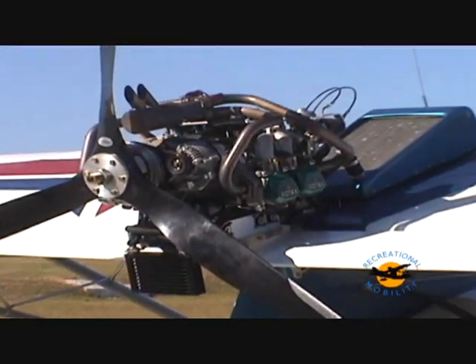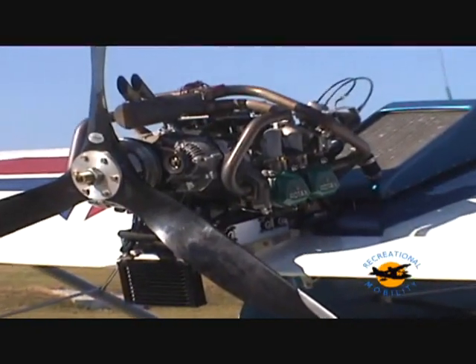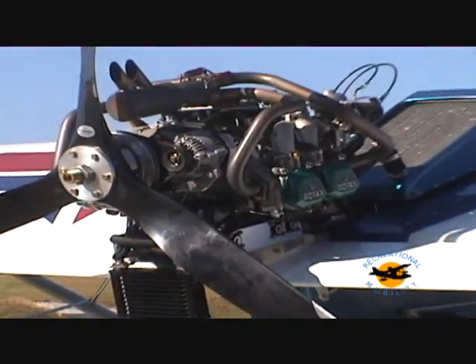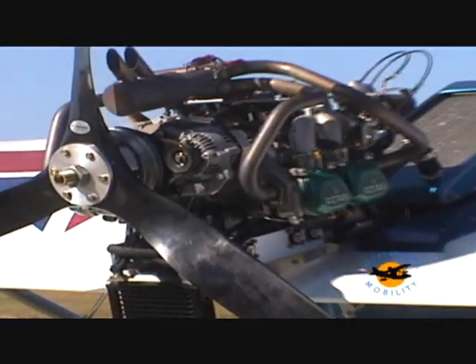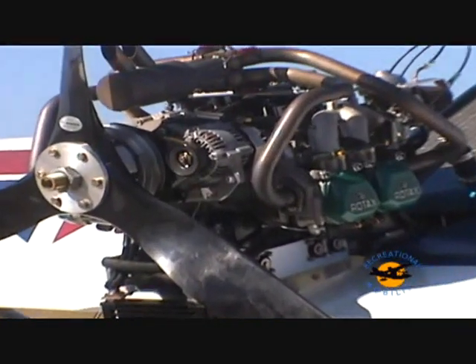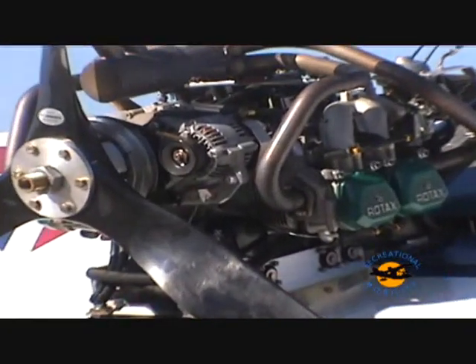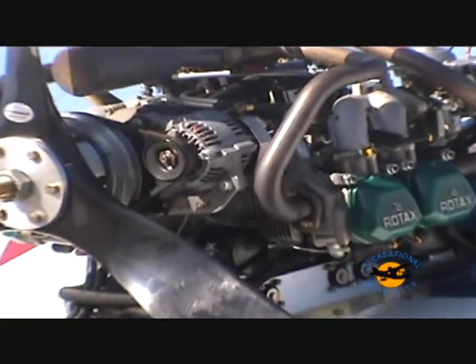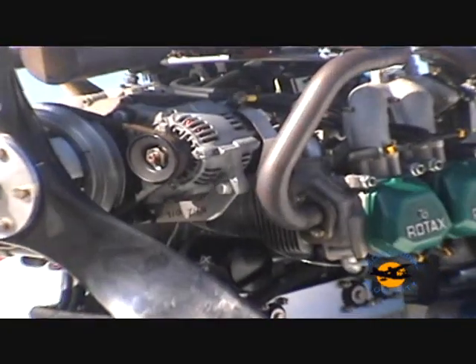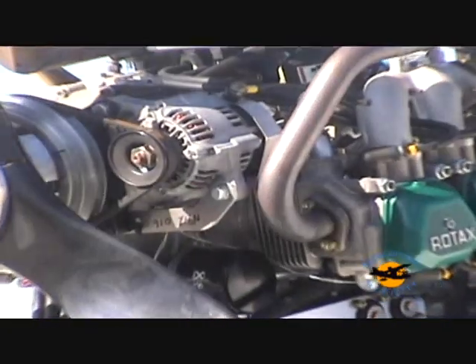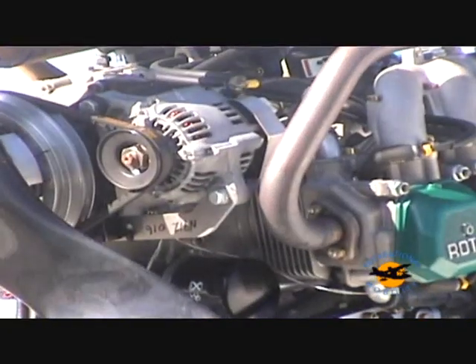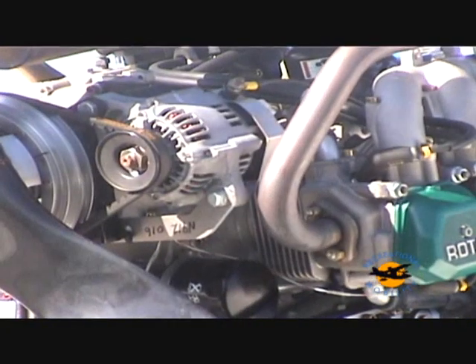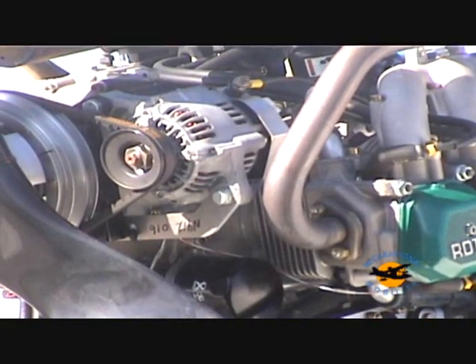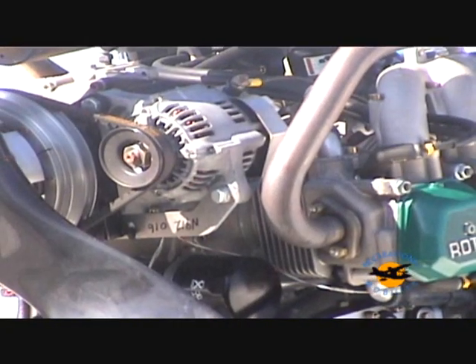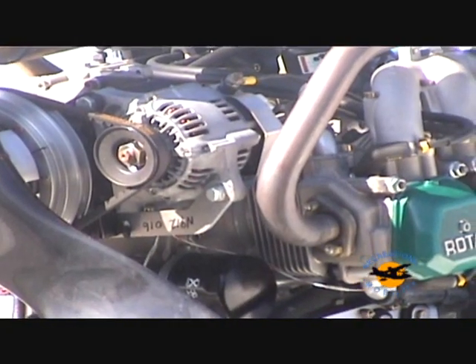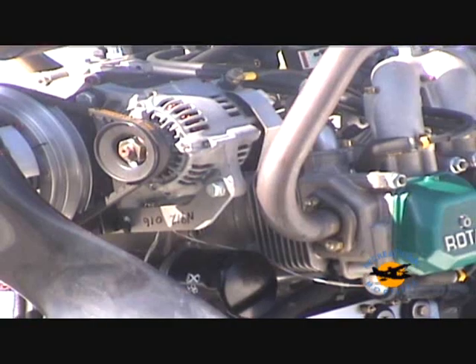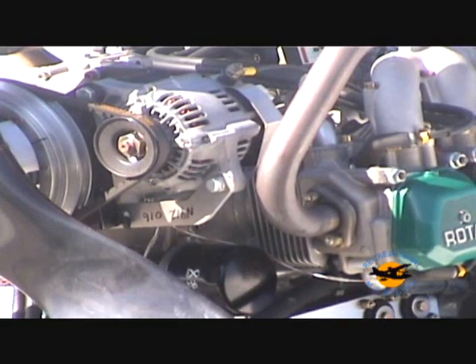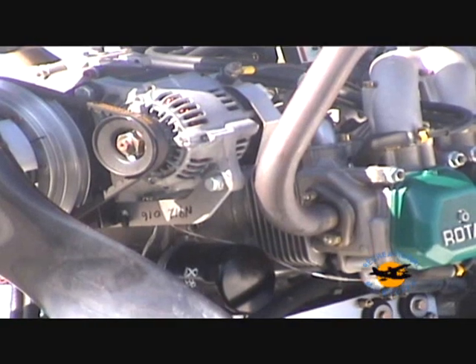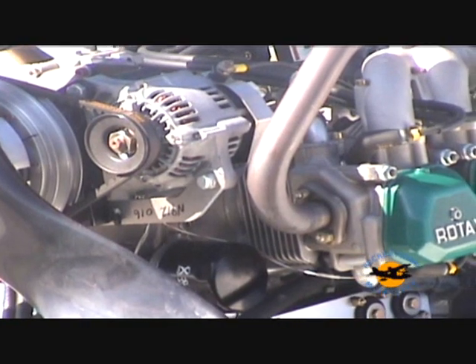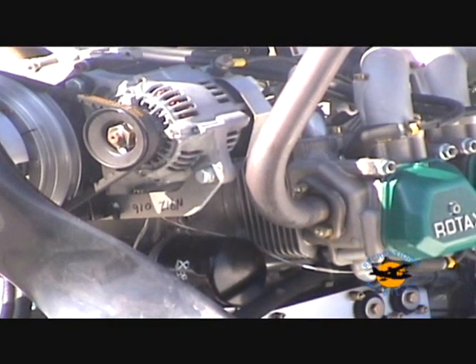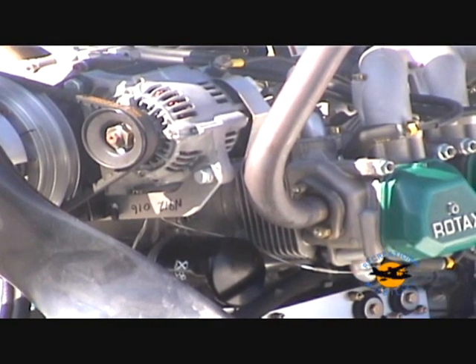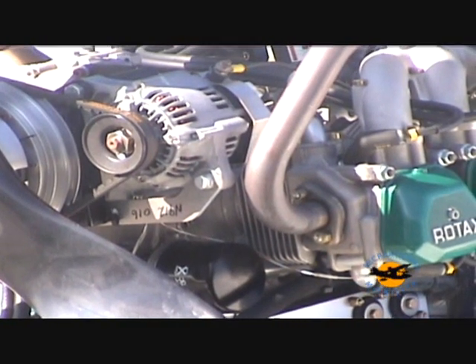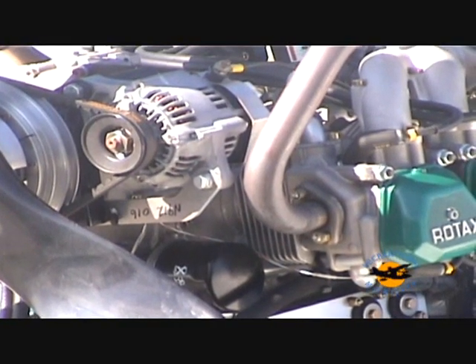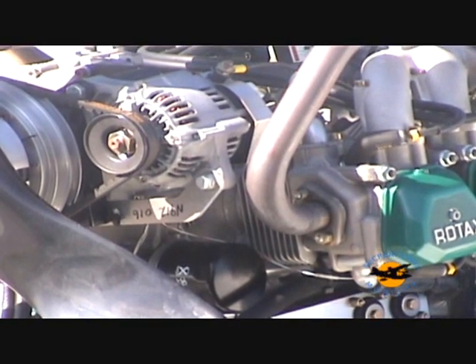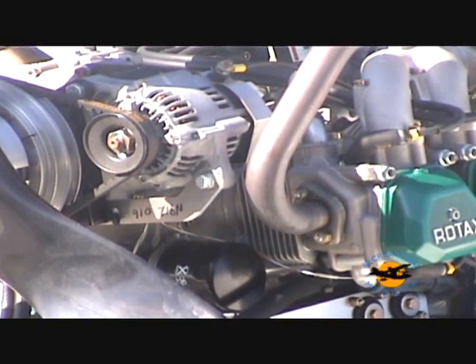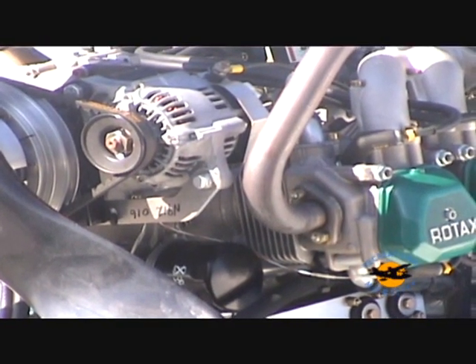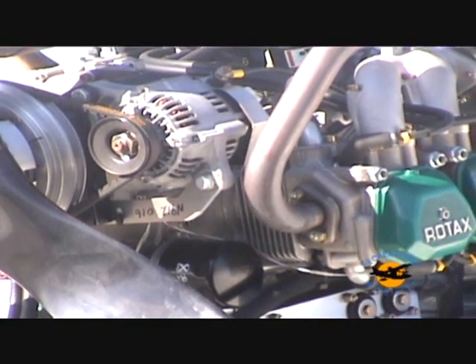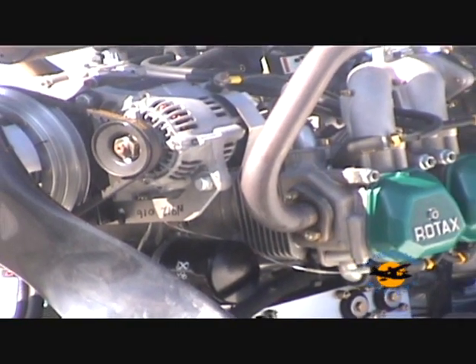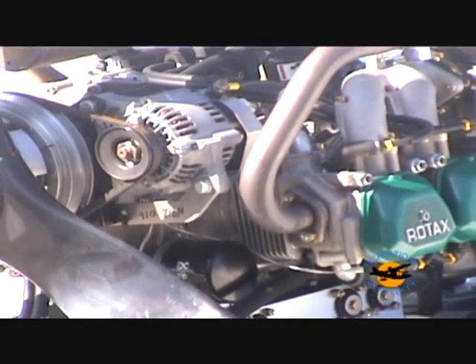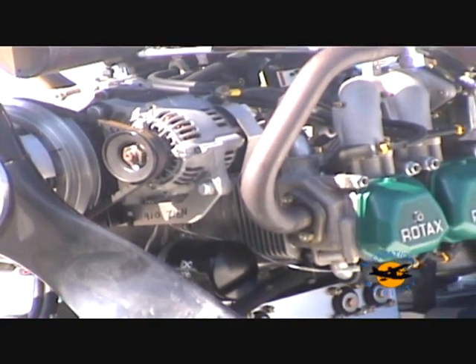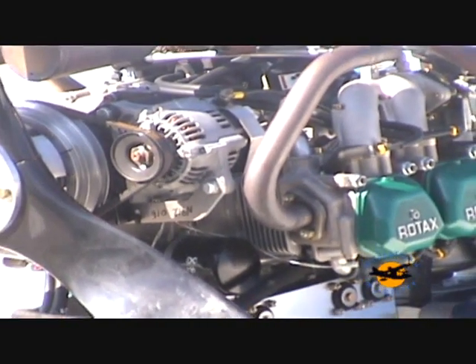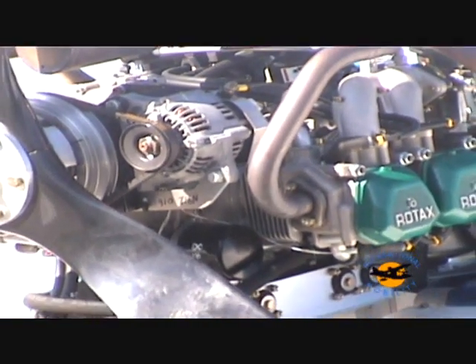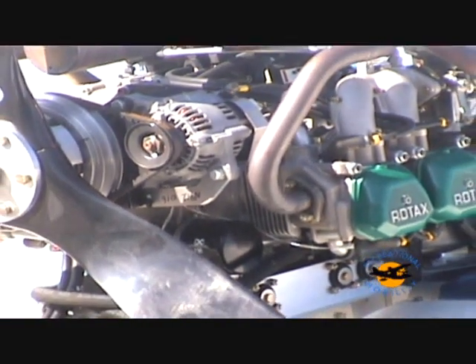If you've installed a heavy electrical load, we suggest installing the external 40 amp alternator option, supplementing the standard 18 amp alternator.